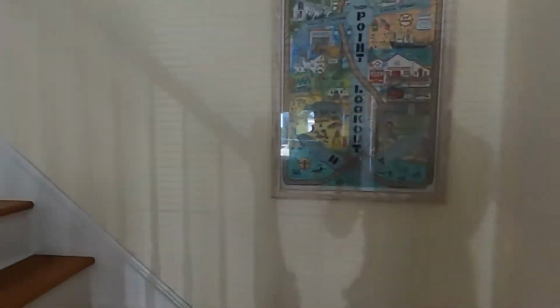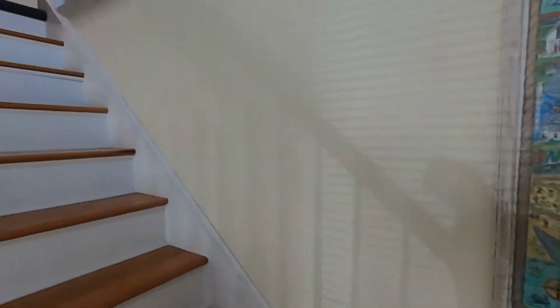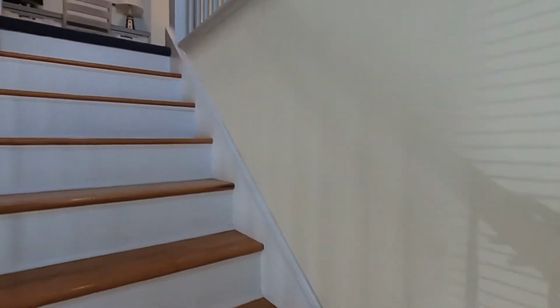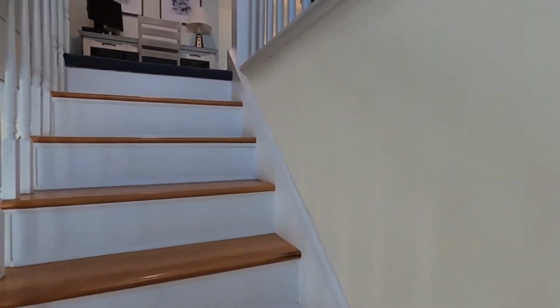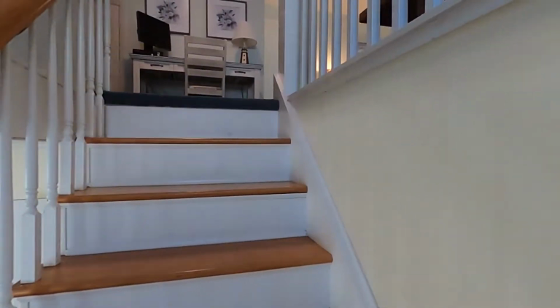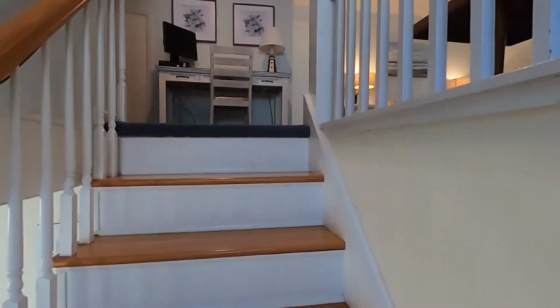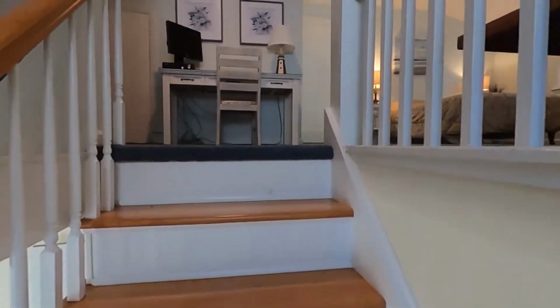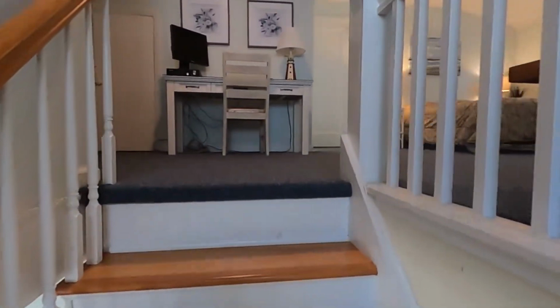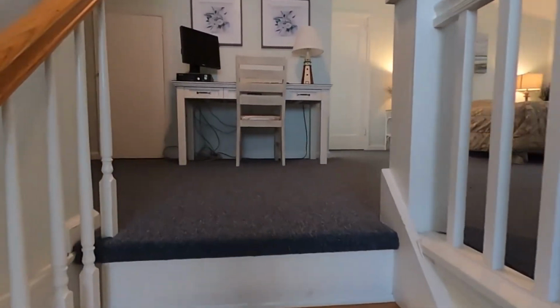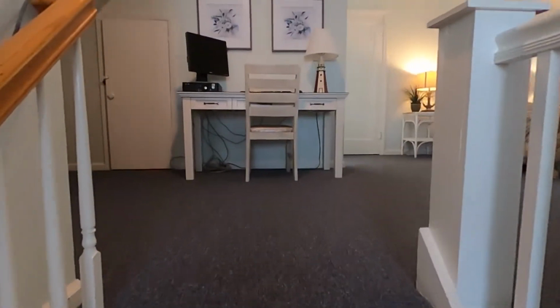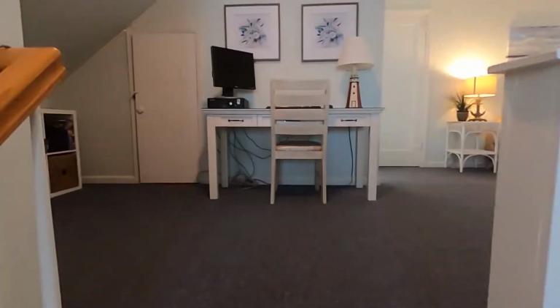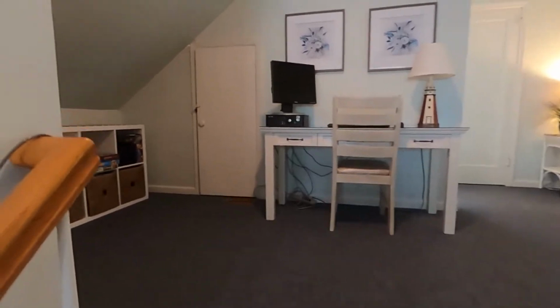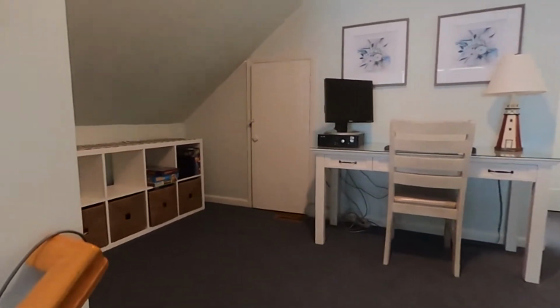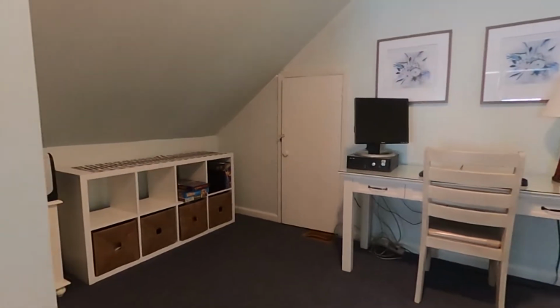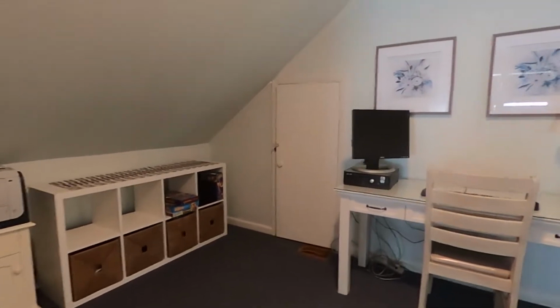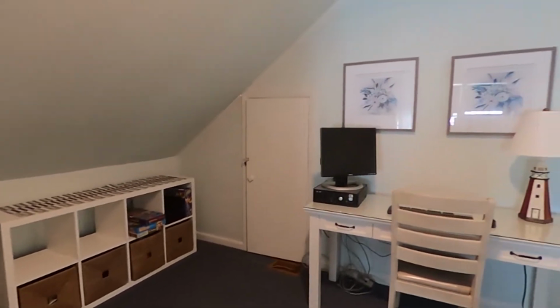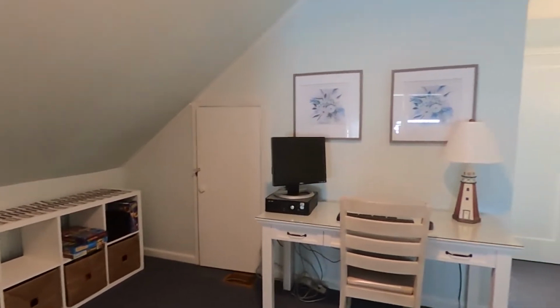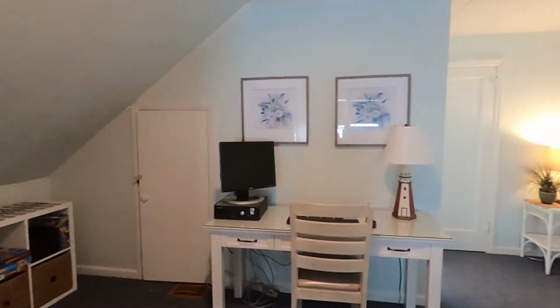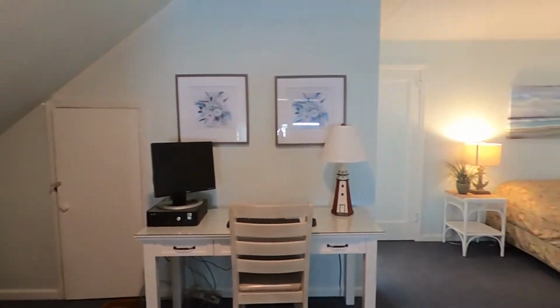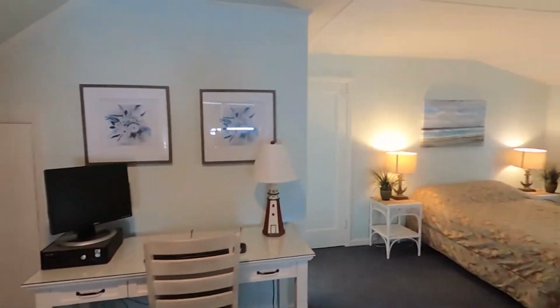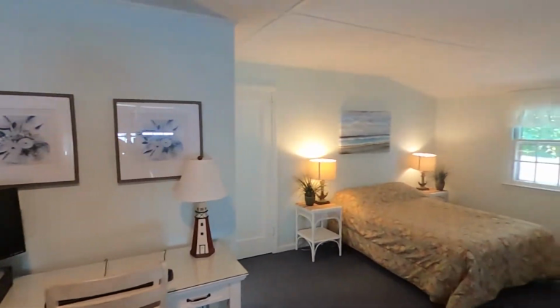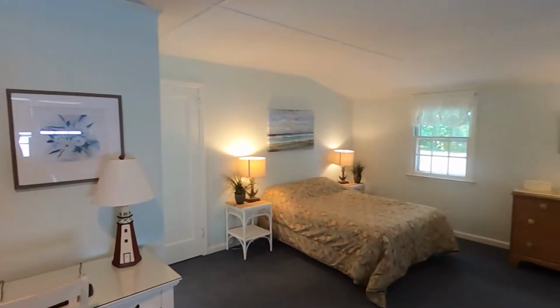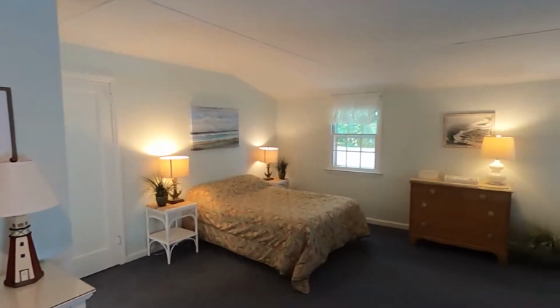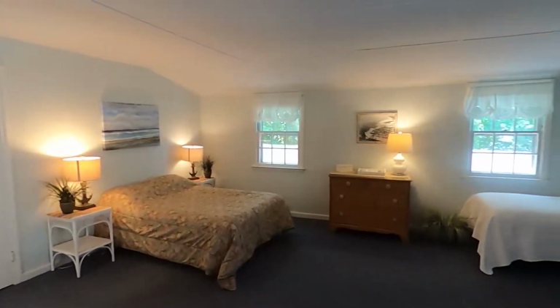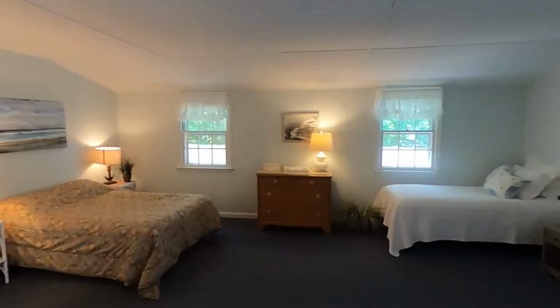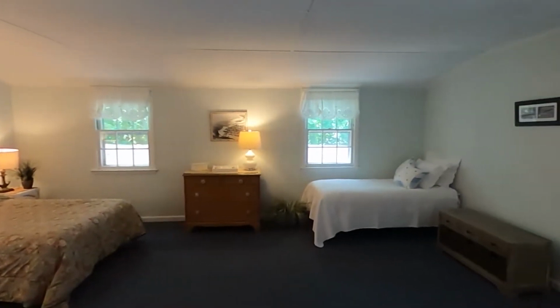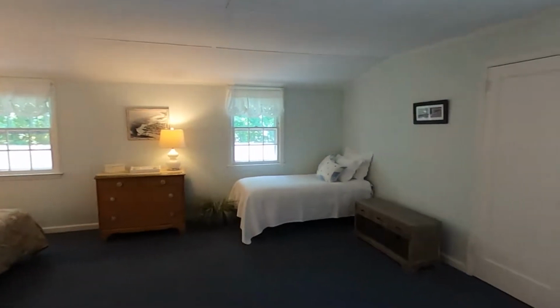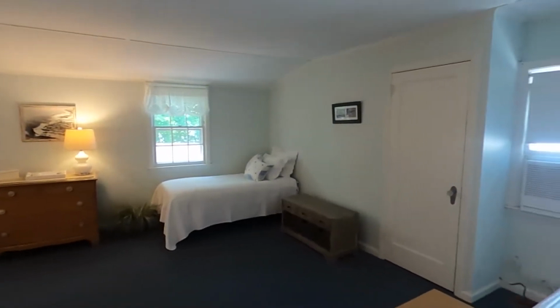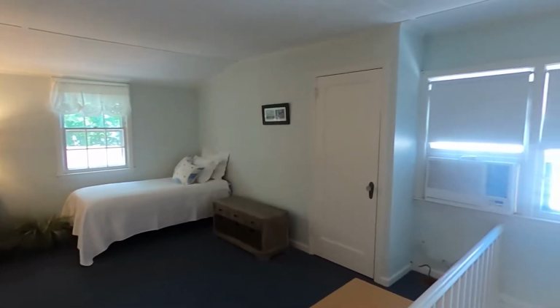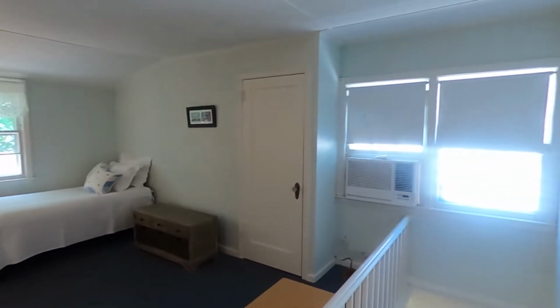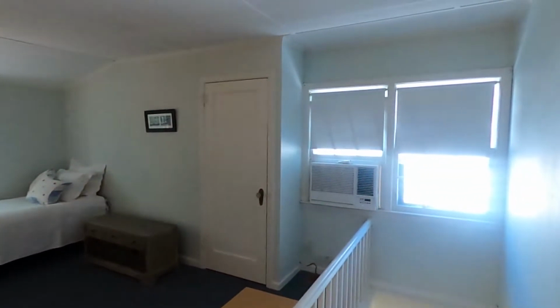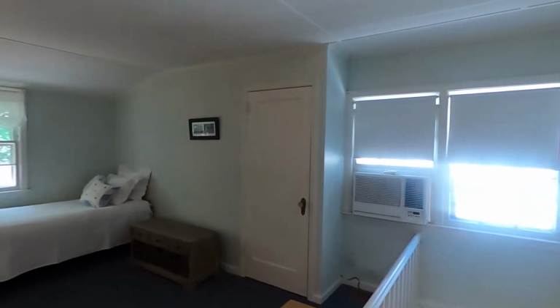Very spacious second floor — consider it a loft. Plenty of storage, two beds up here, a half bathroom, and an AC unit right there.